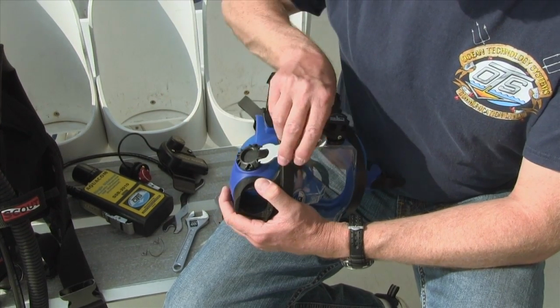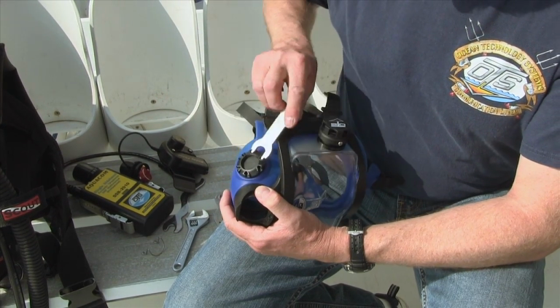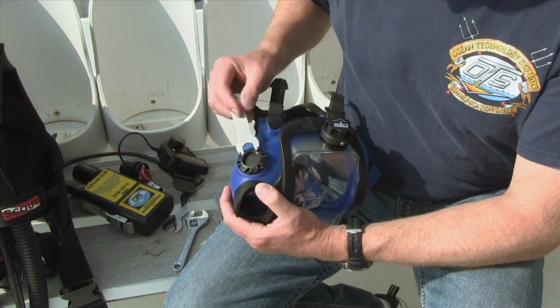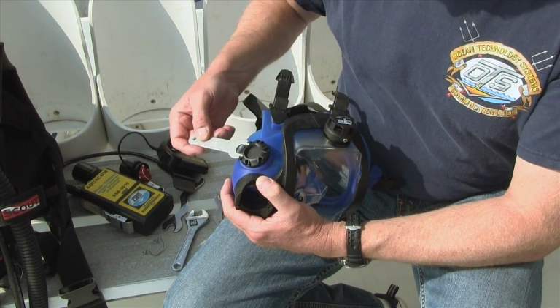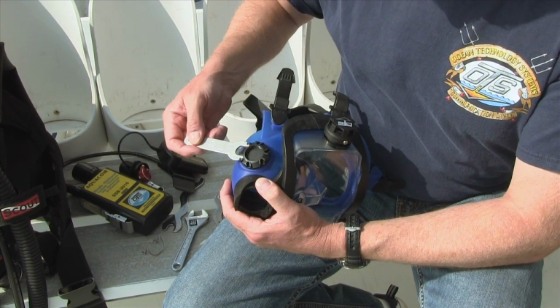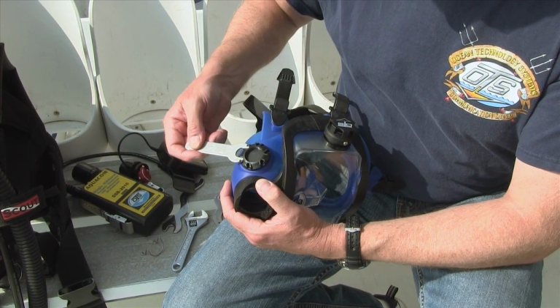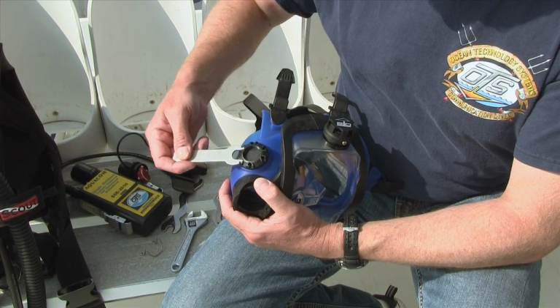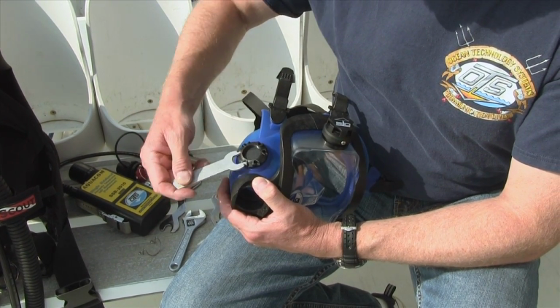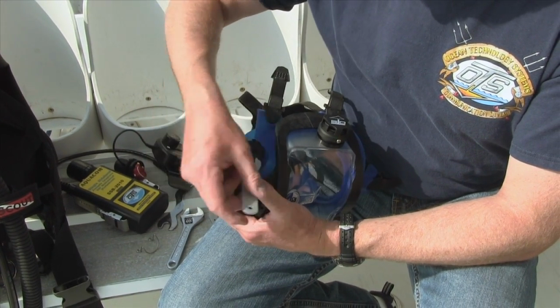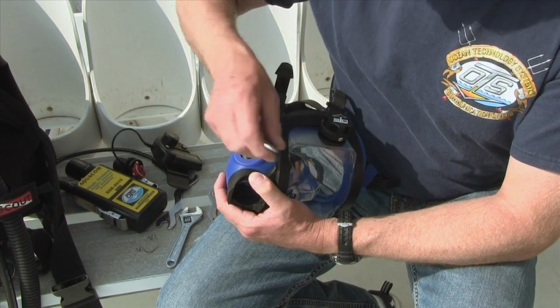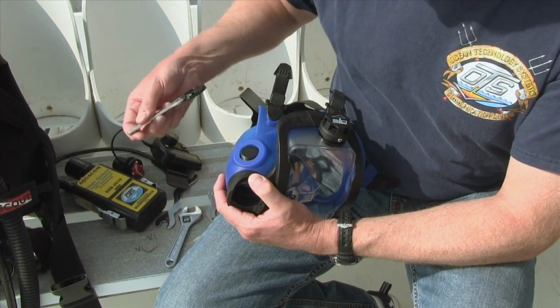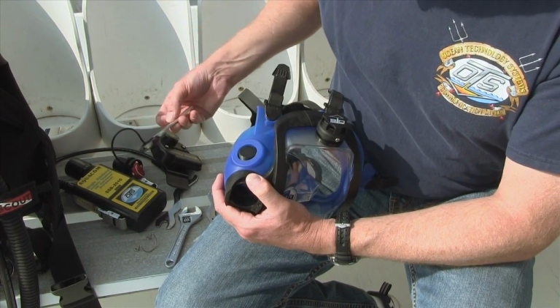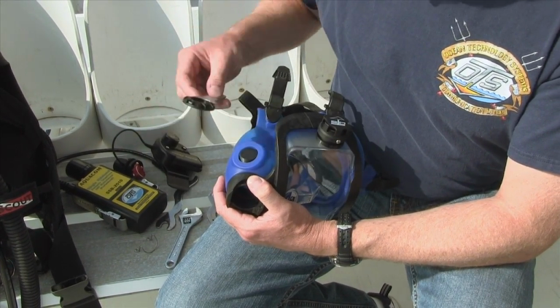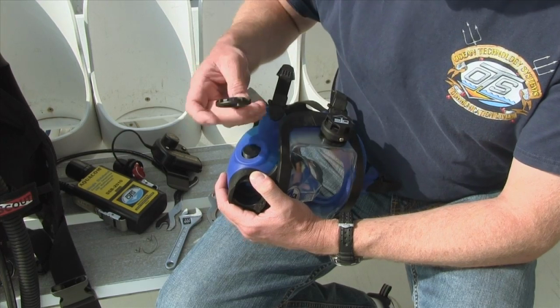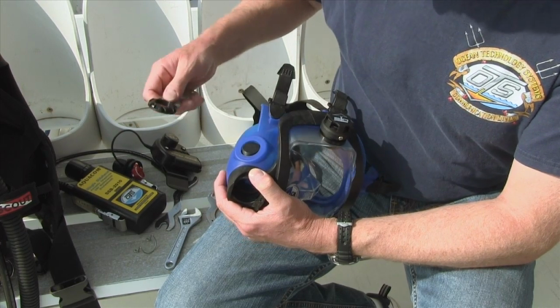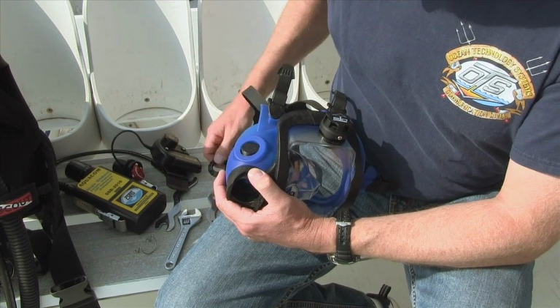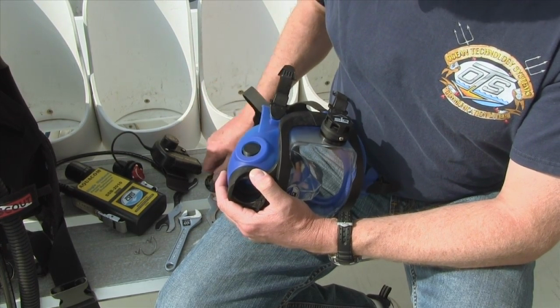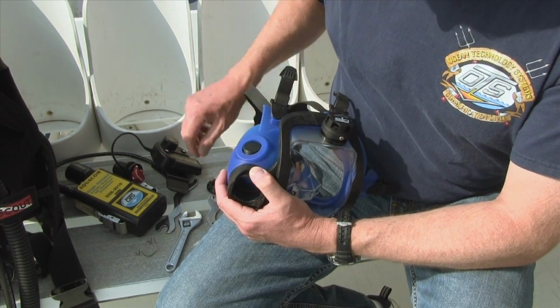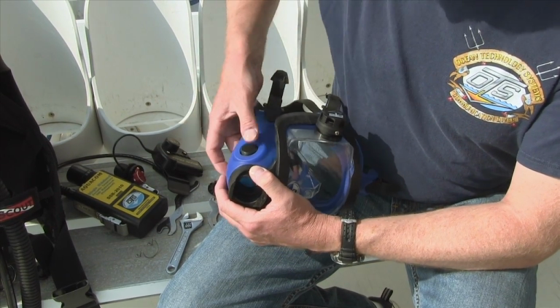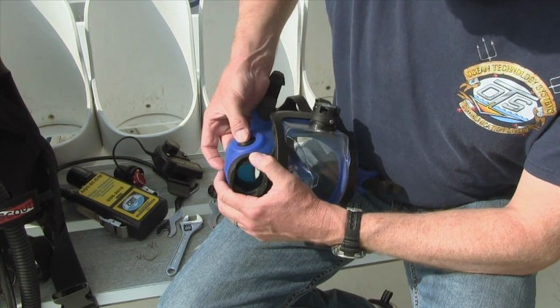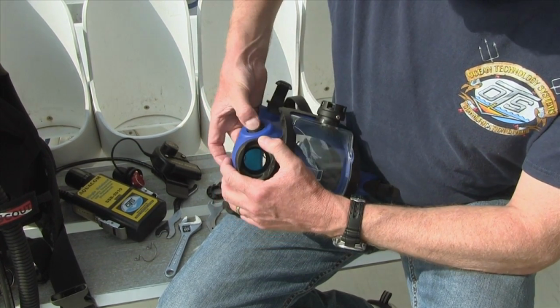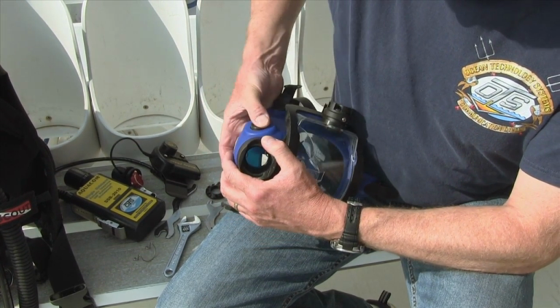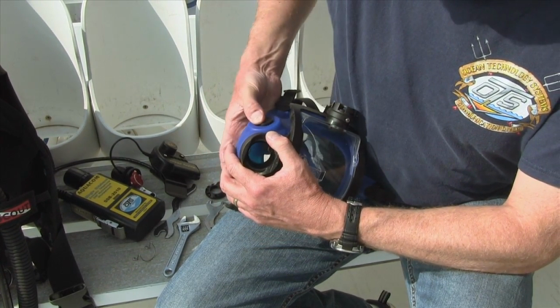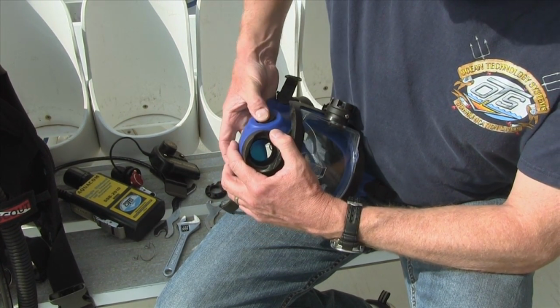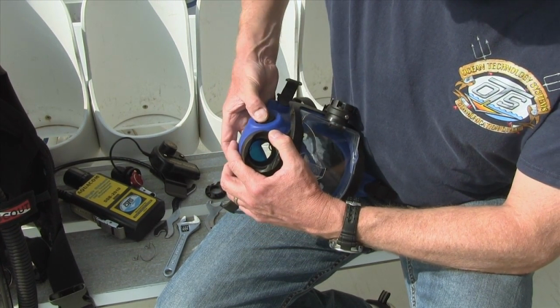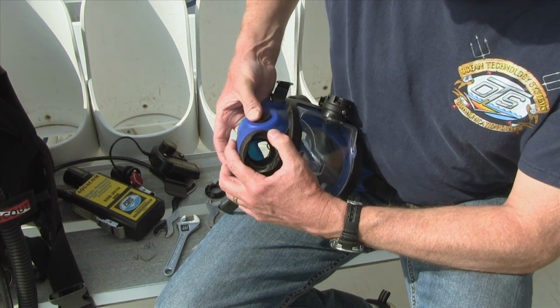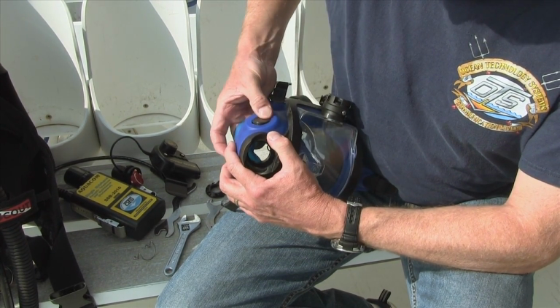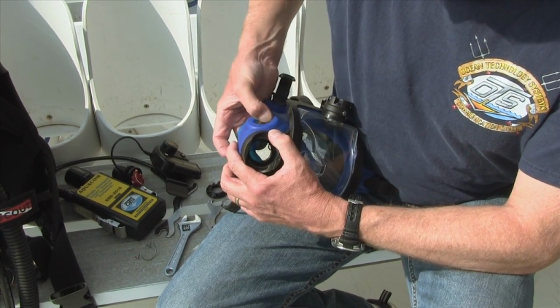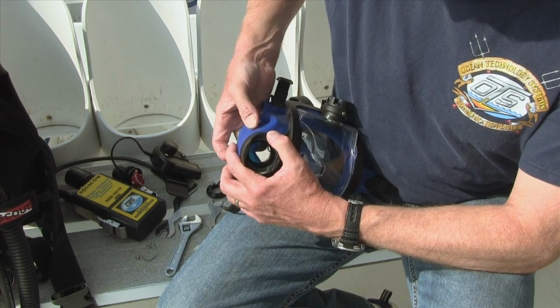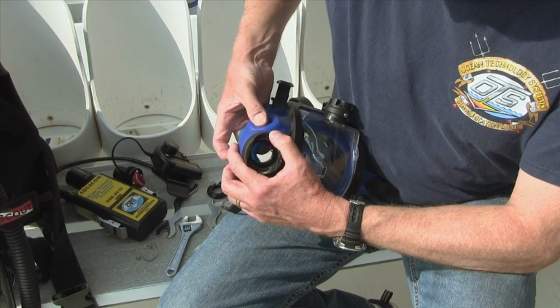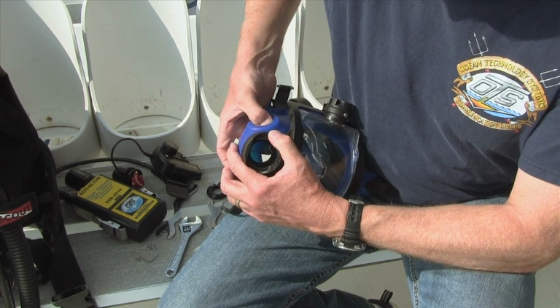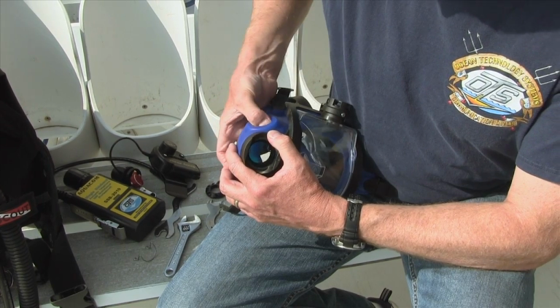And then the blanking port will just drop out. The blanking port or plug — you can work that out.